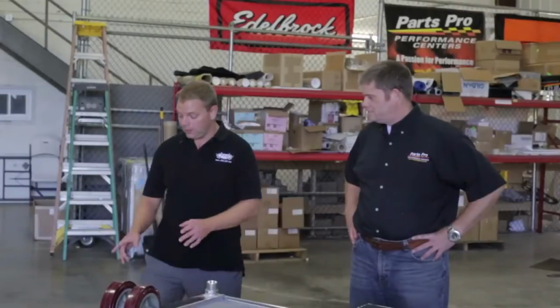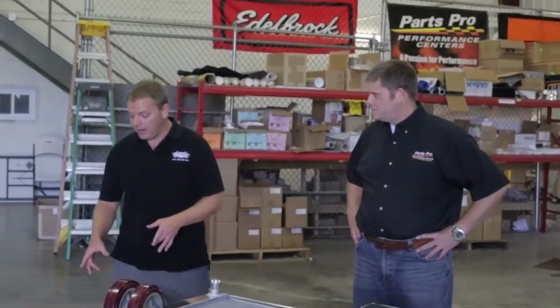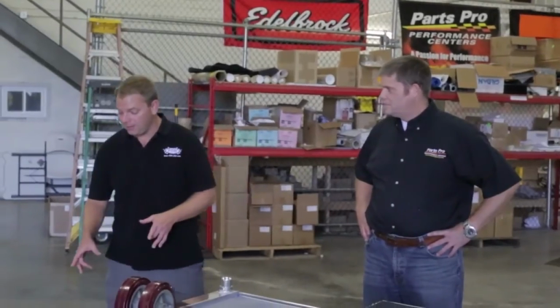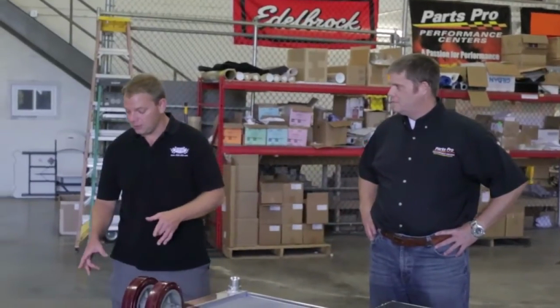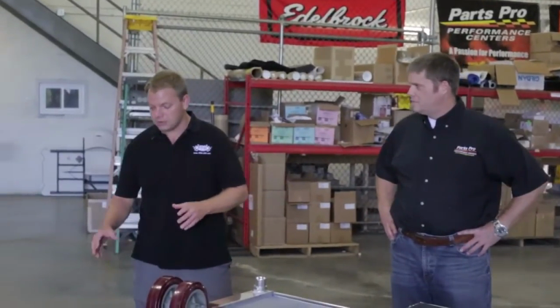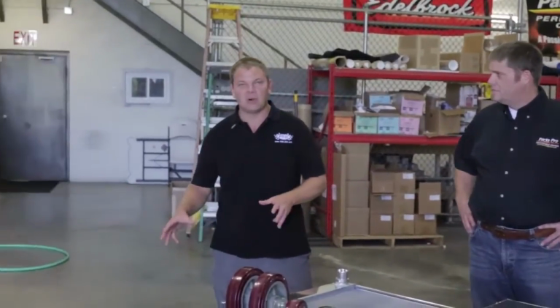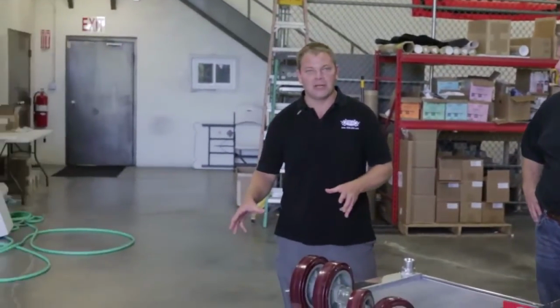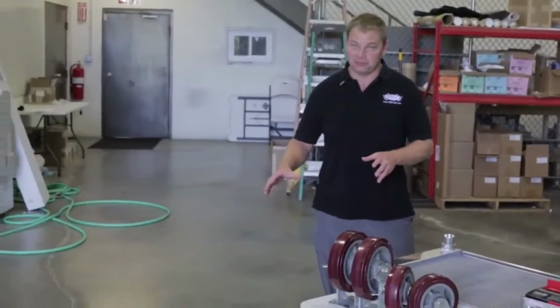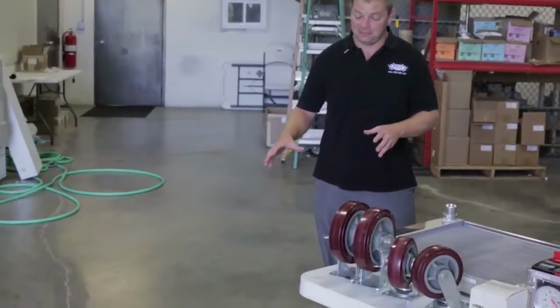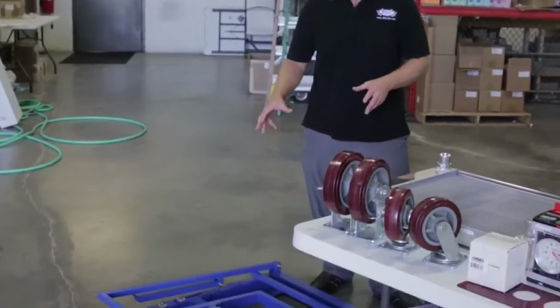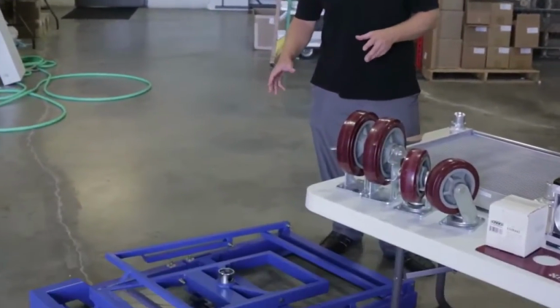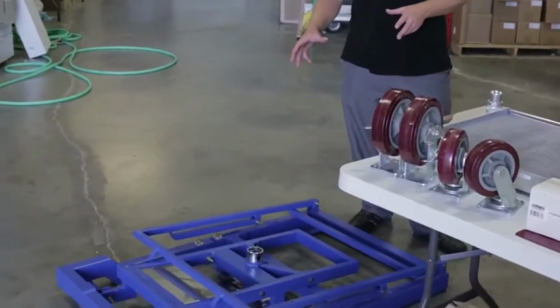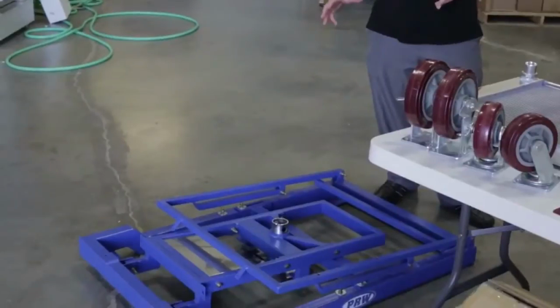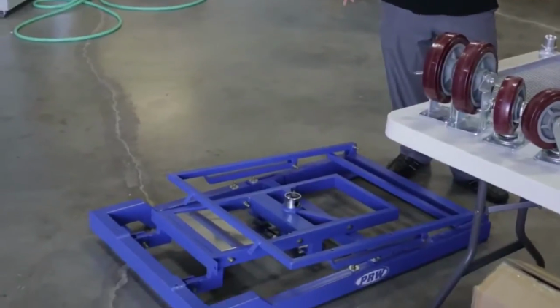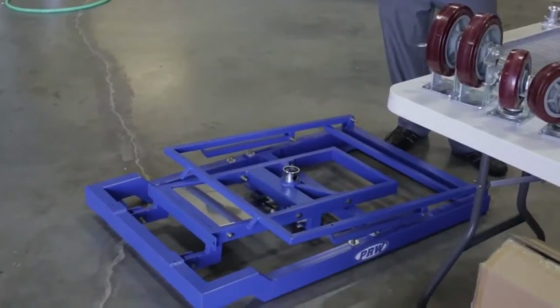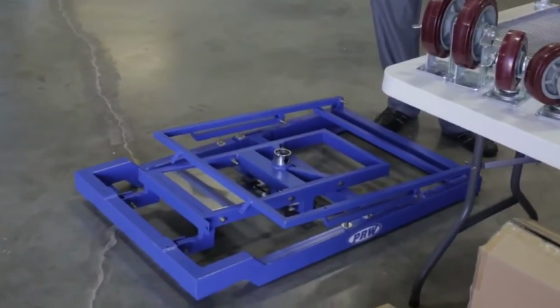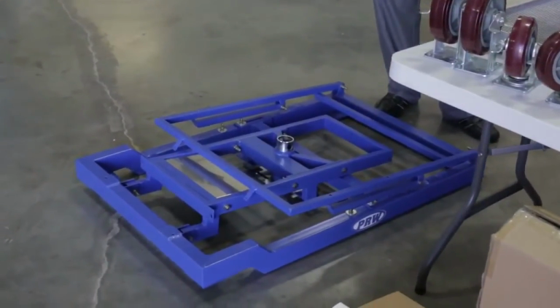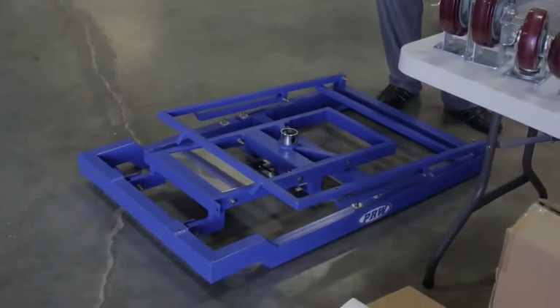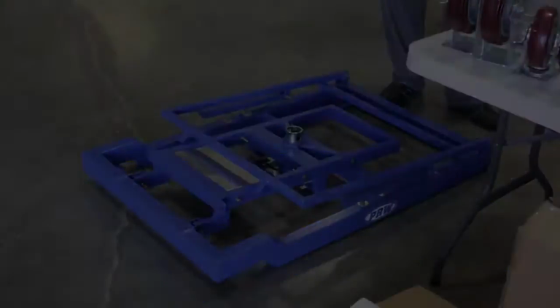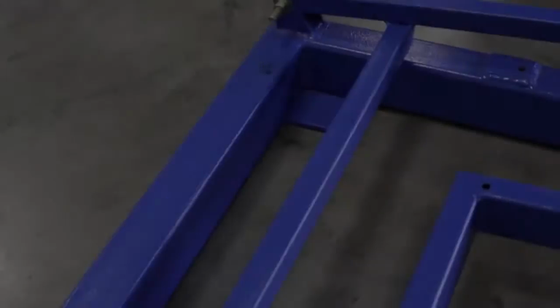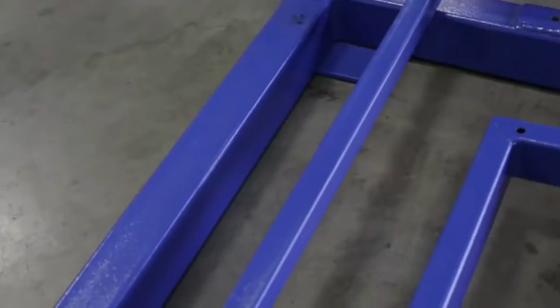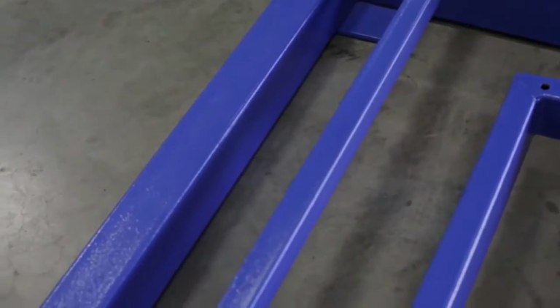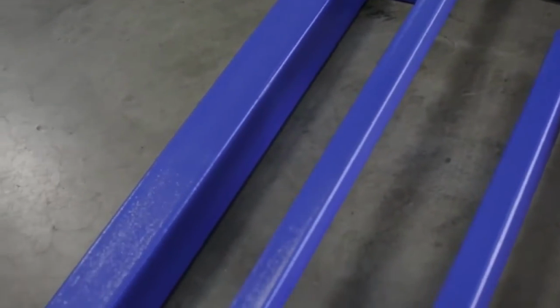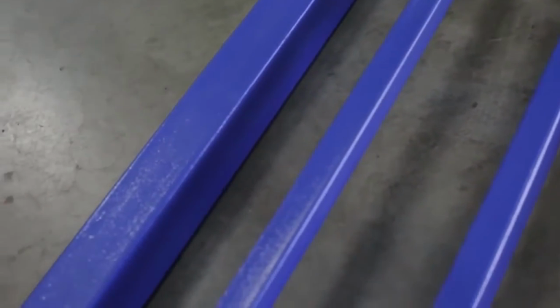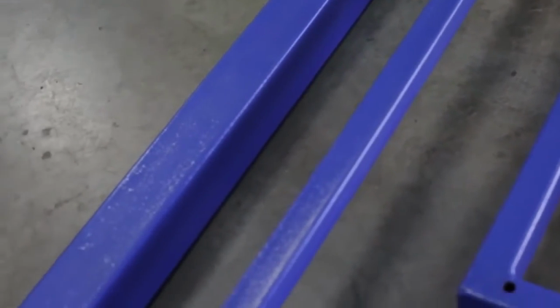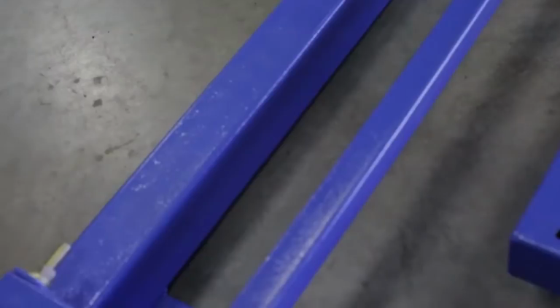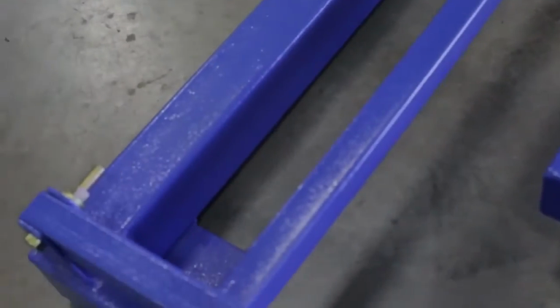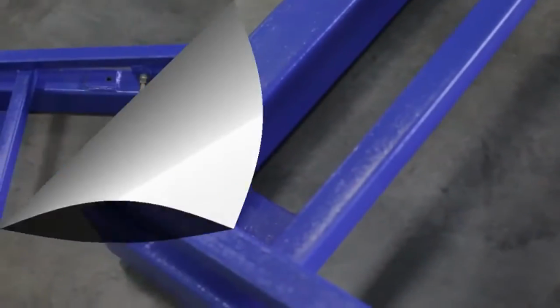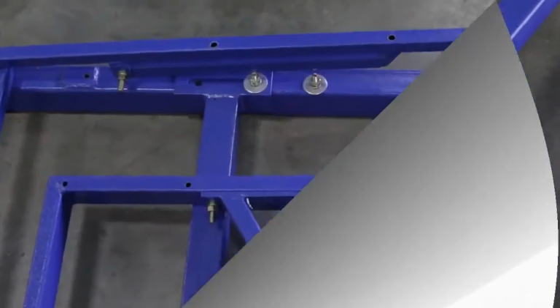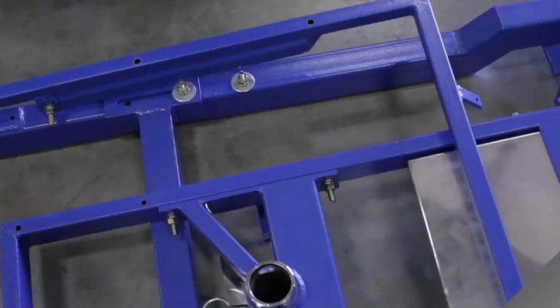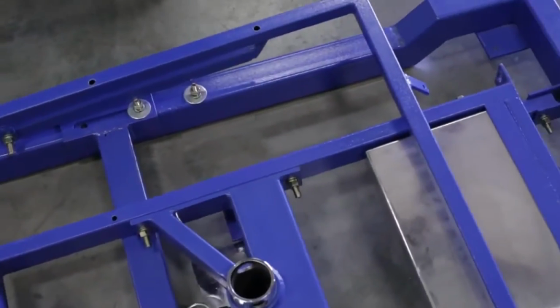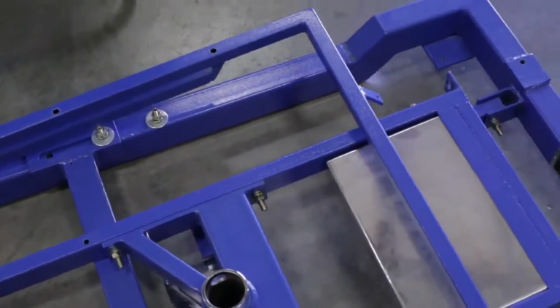We've got our main frame assembly, which is the main part of the kit, and also the heaviest, so I'm not going to pick it up and juggle it for you. But this is actually what creates the whole engine test stand. You've got the whole main frame all put together here on the floor.